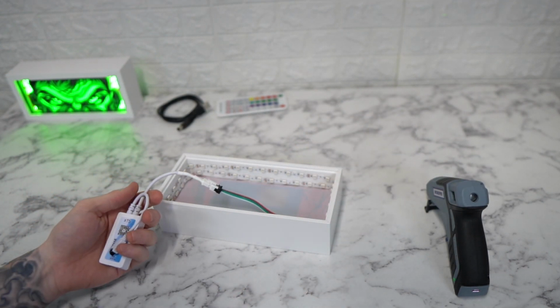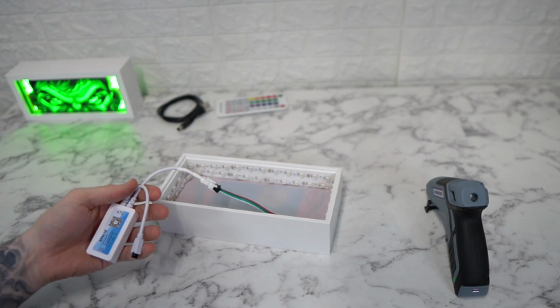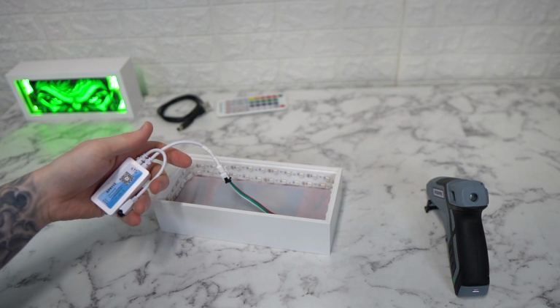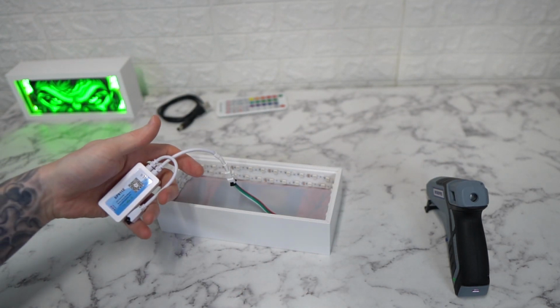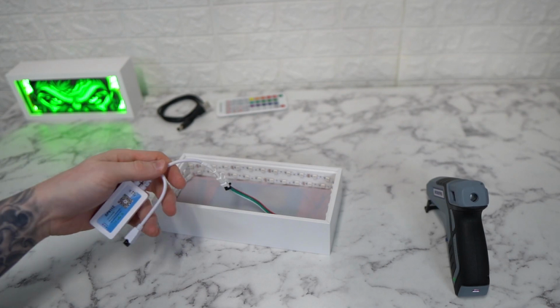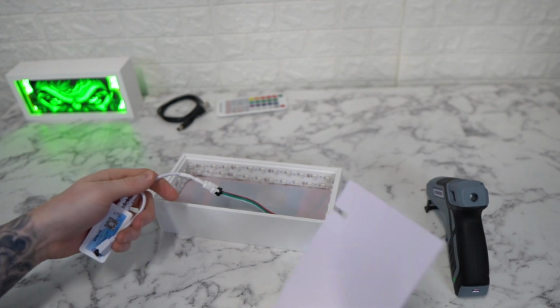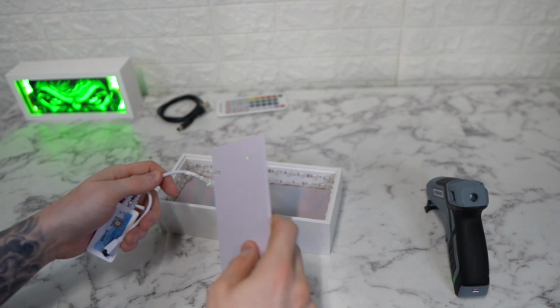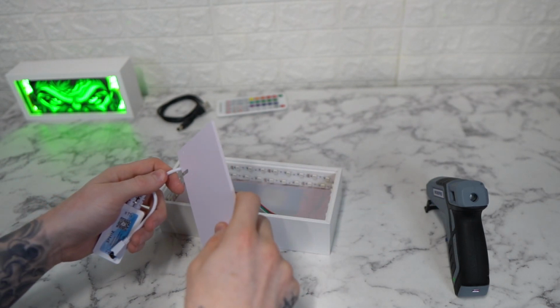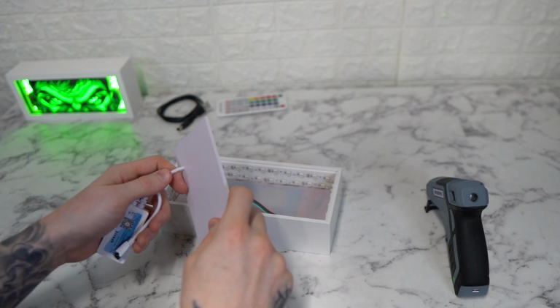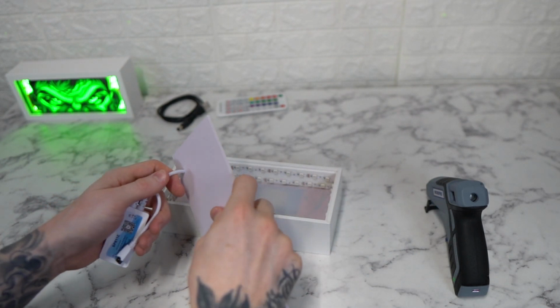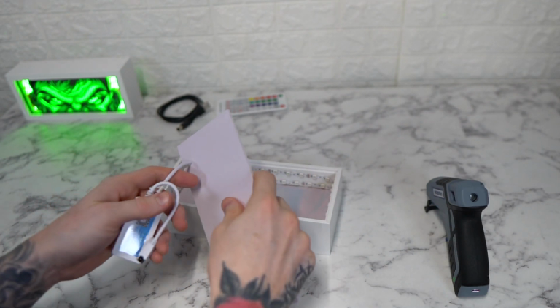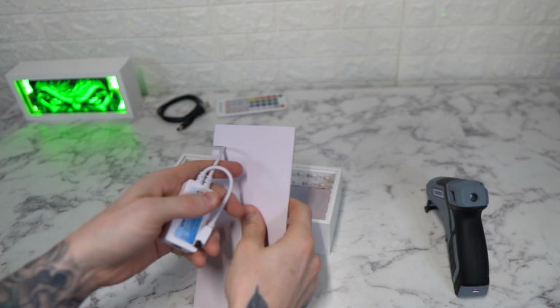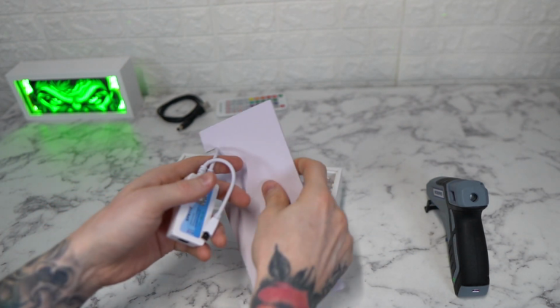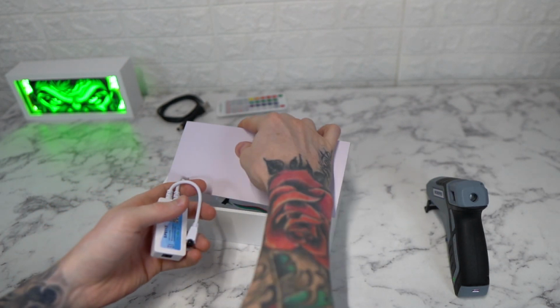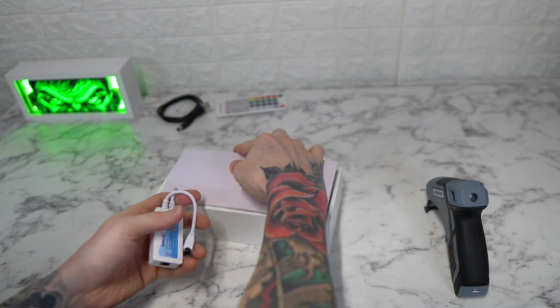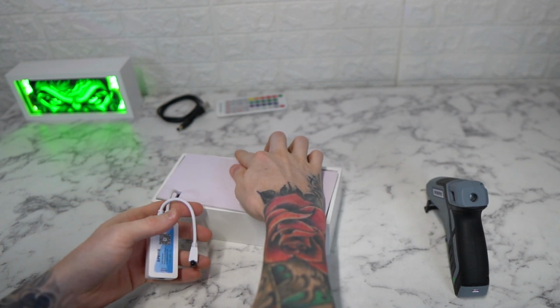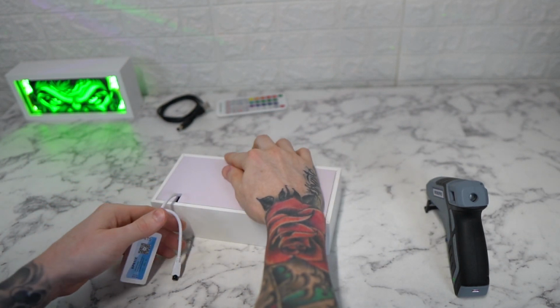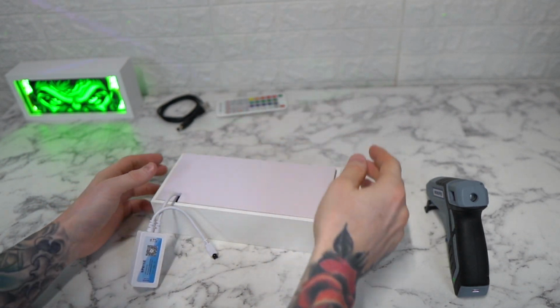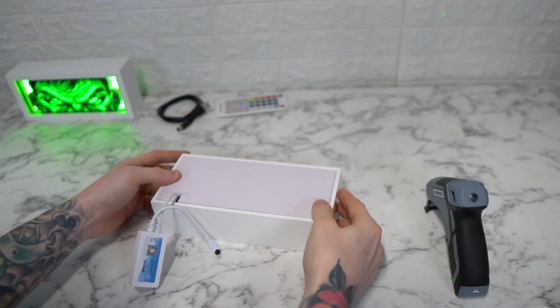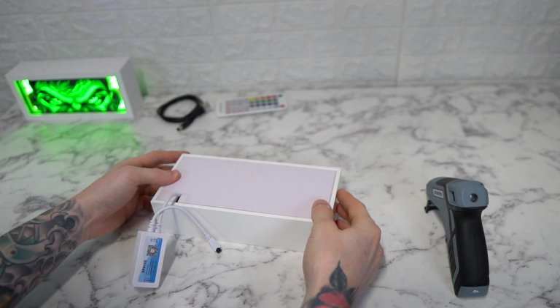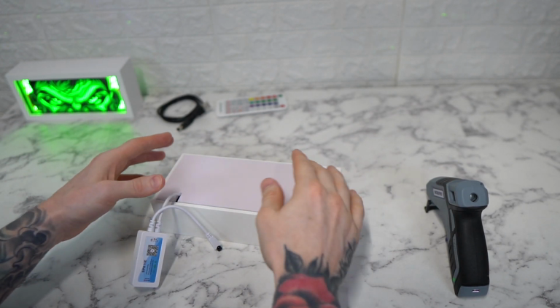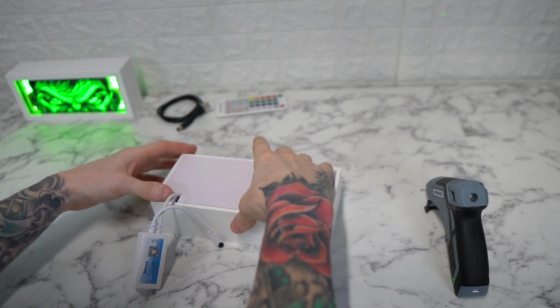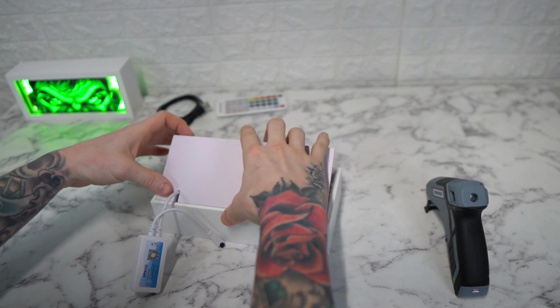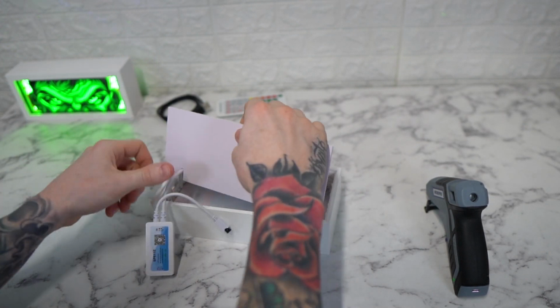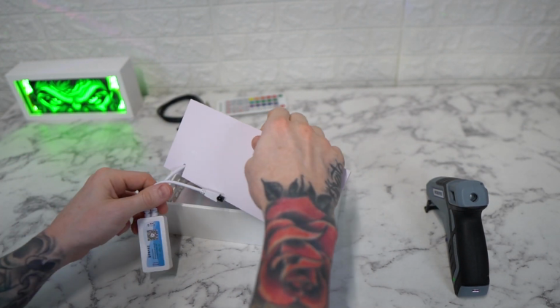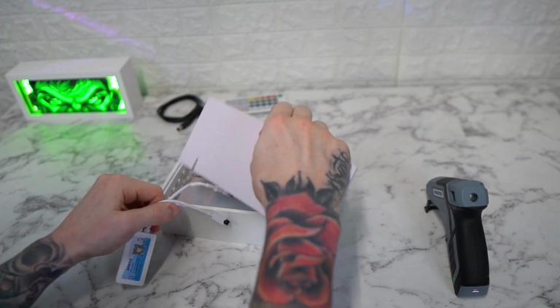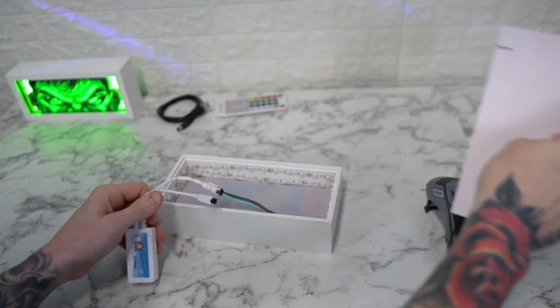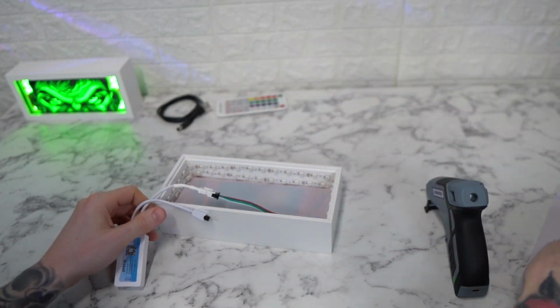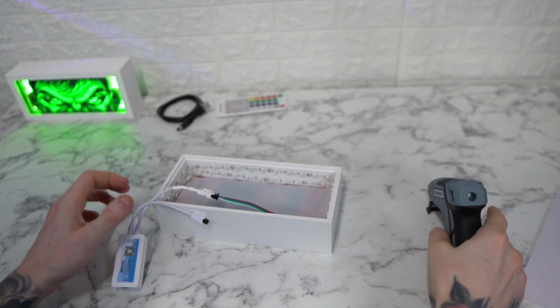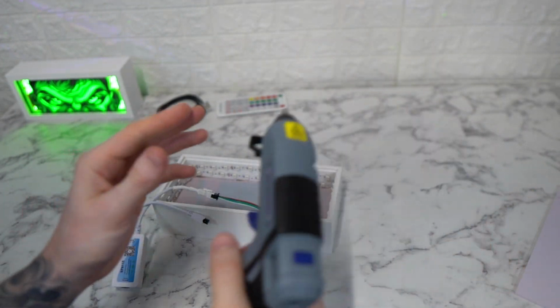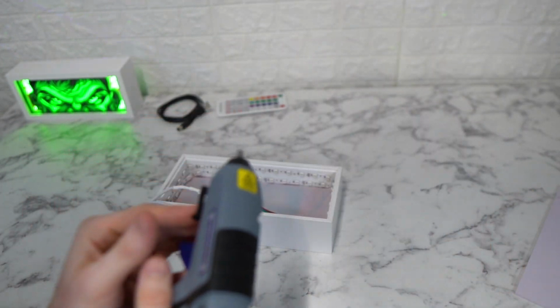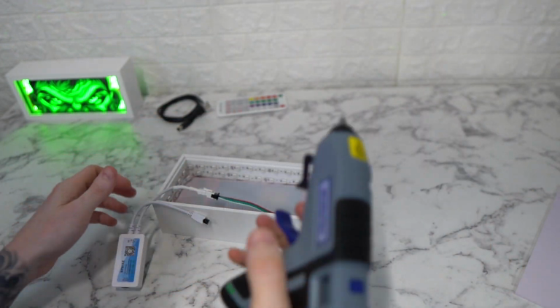Once you connect the LED controller, you just put the backing plate over it, but you want to glue that down first, so let's glue that.